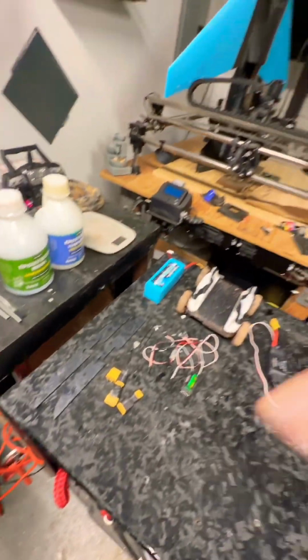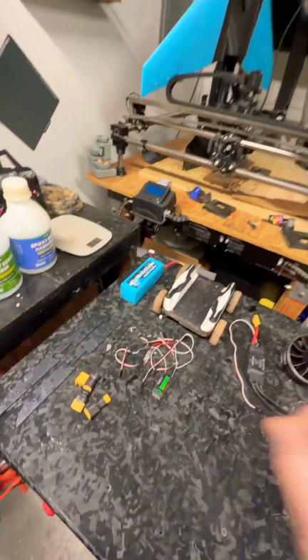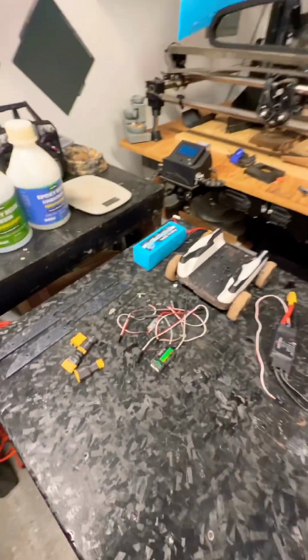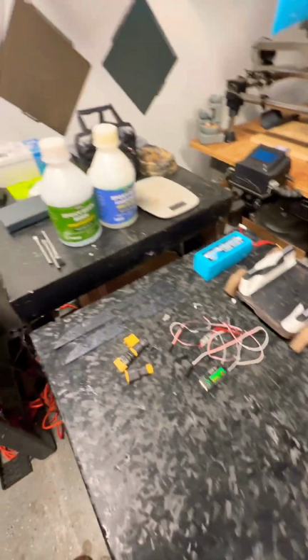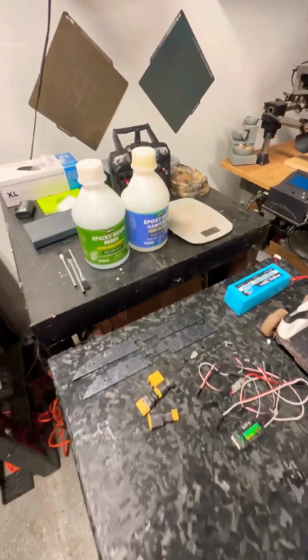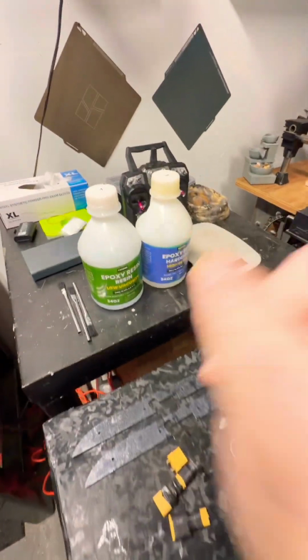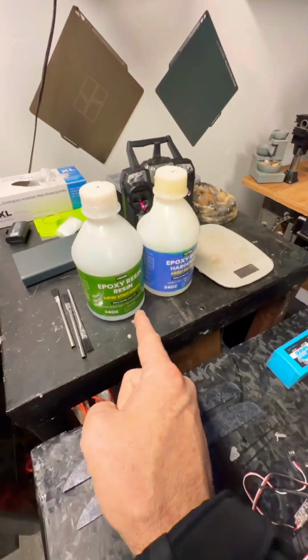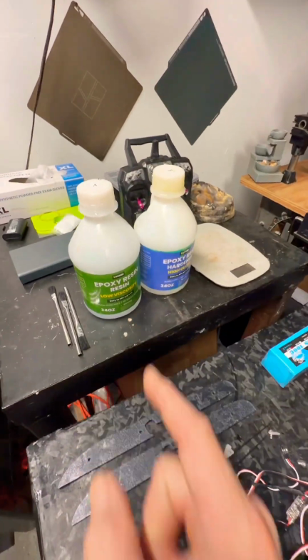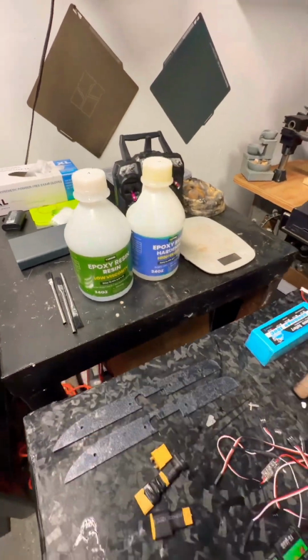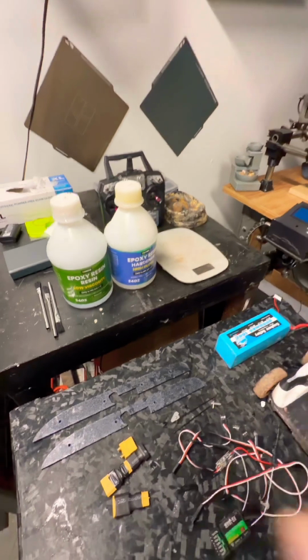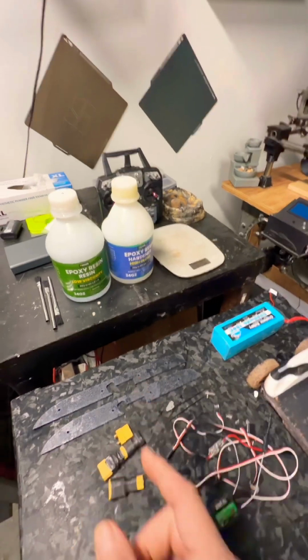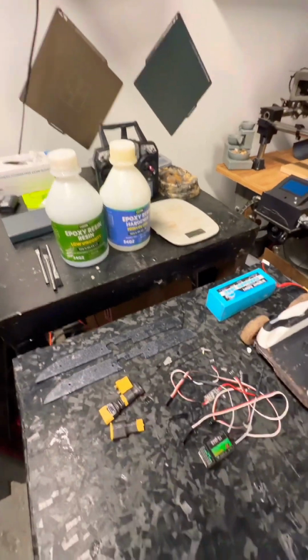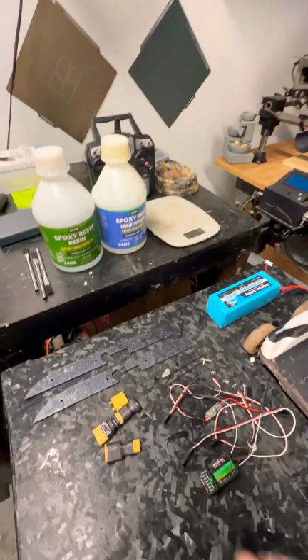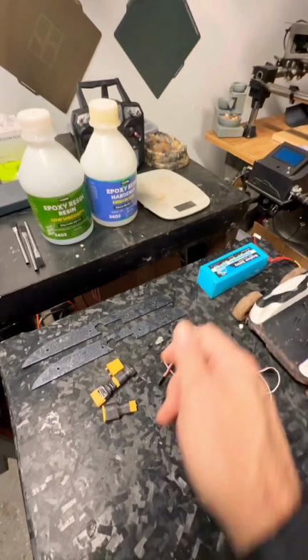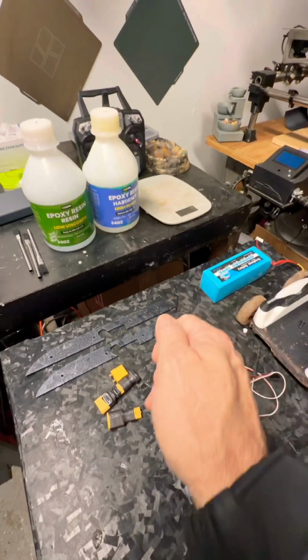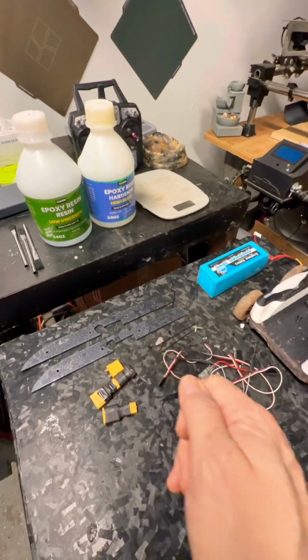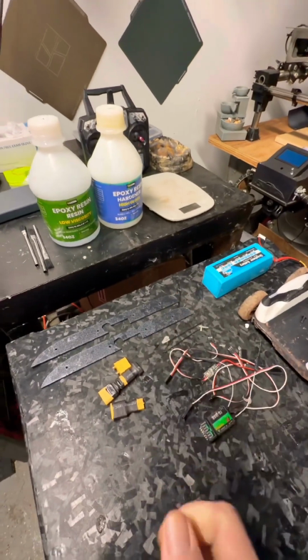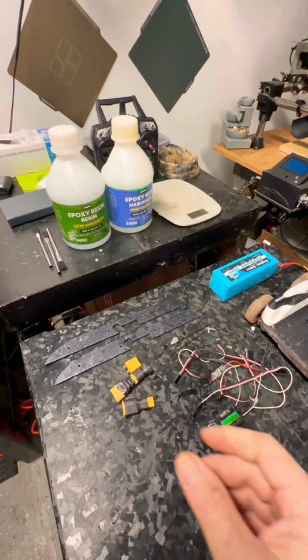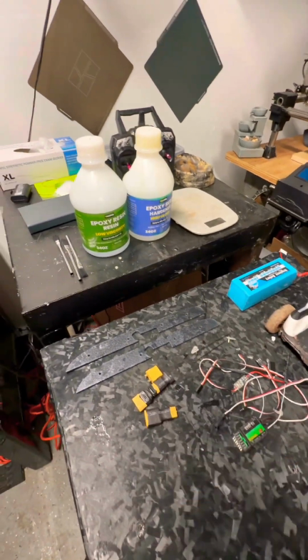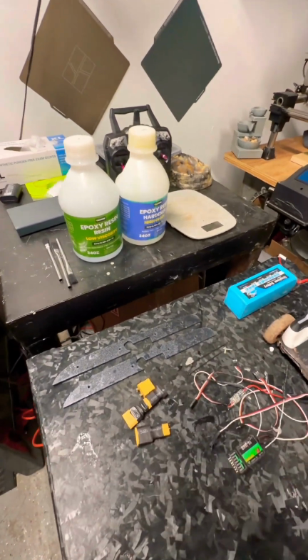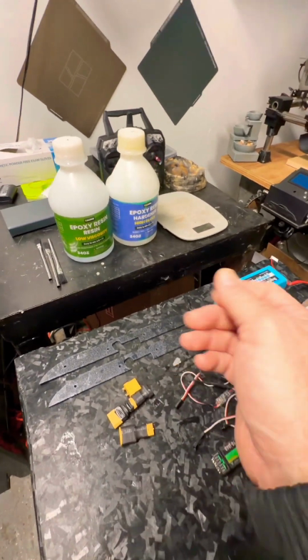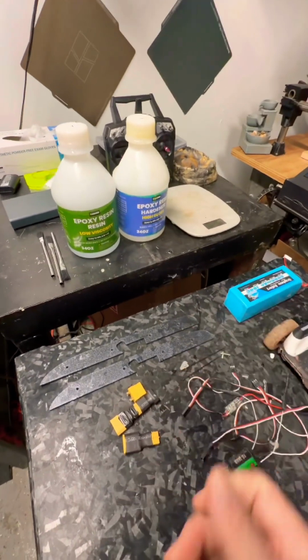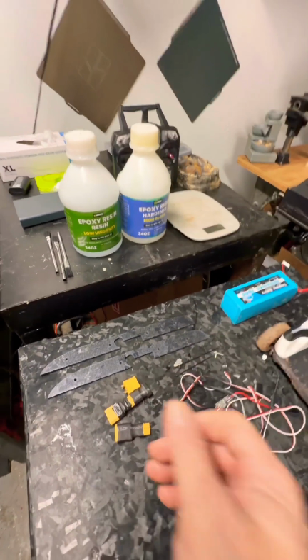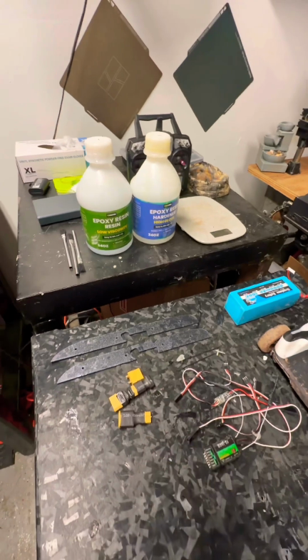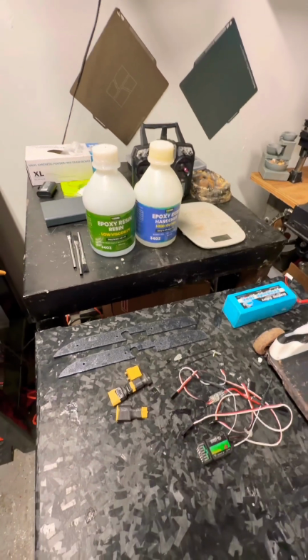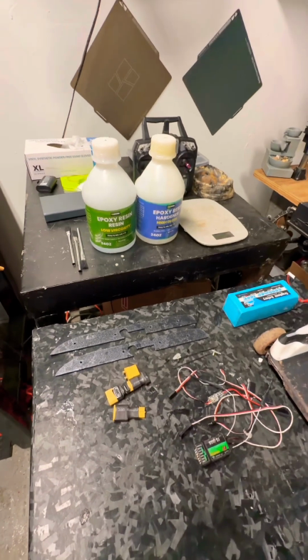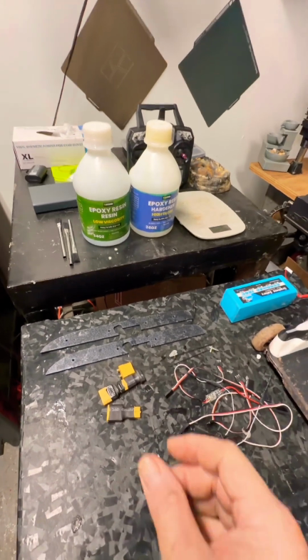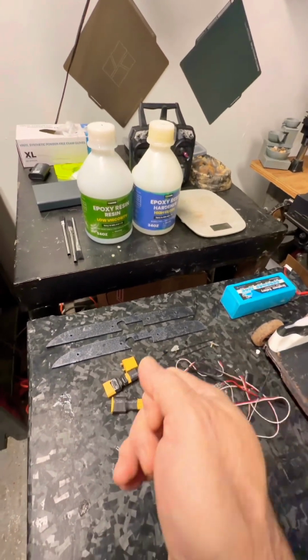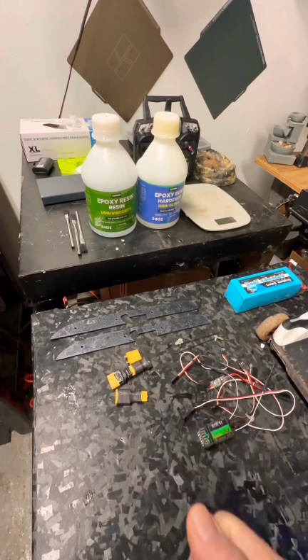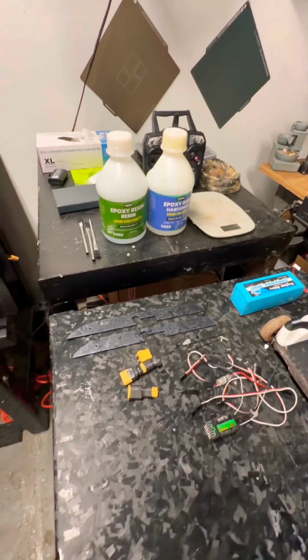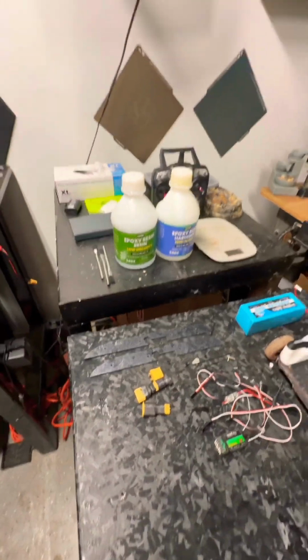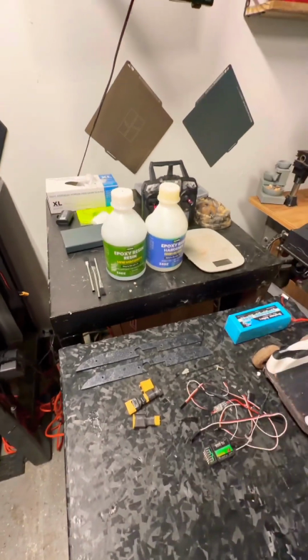After we get everything put back together, we're going to epoxy coat everything. I even thought about doing some drag marks with red and yellow to give us some fire on the wings. You know how you do the string dragging? I've never done it before — I'll have to watch a video.